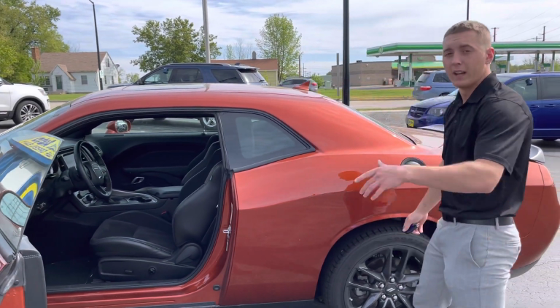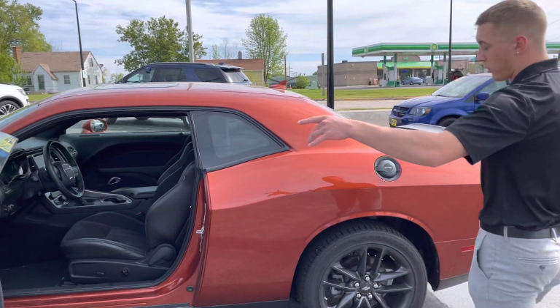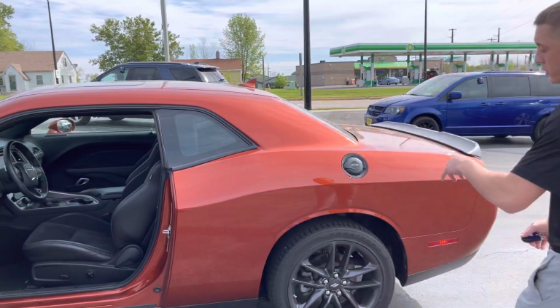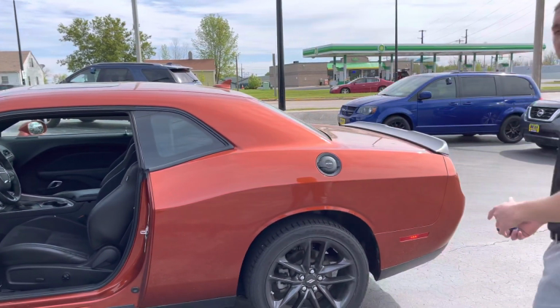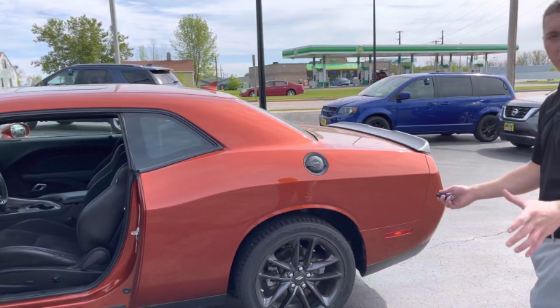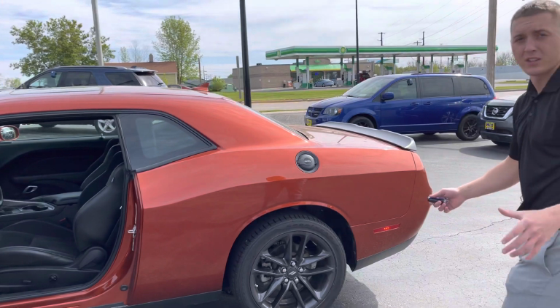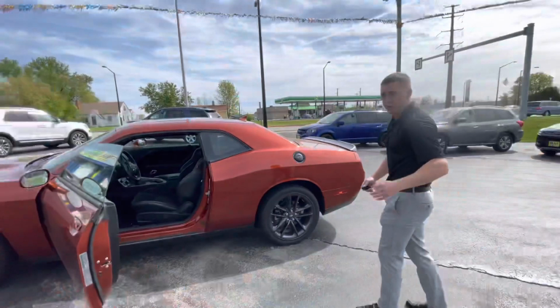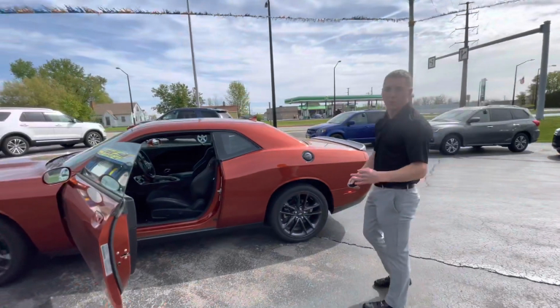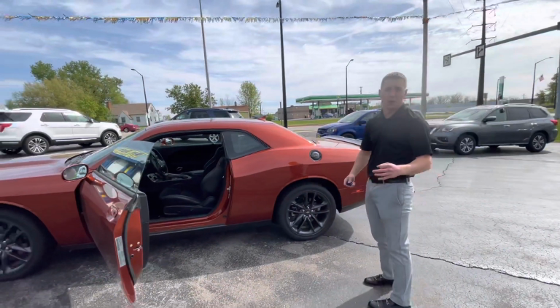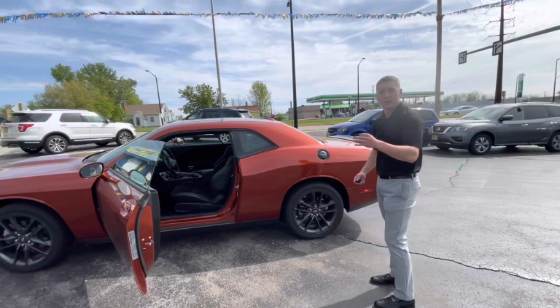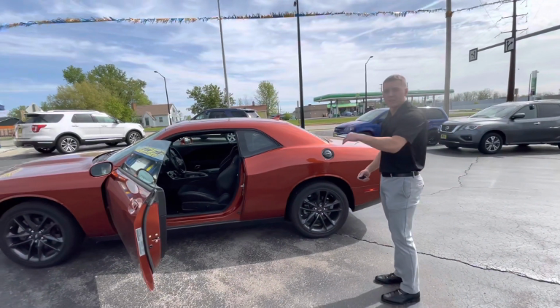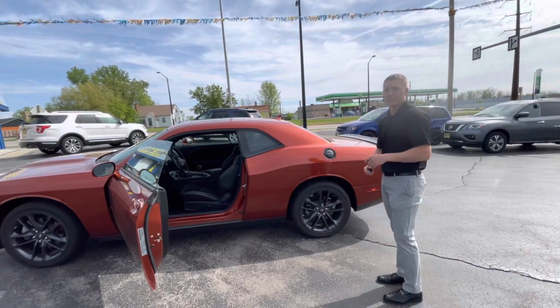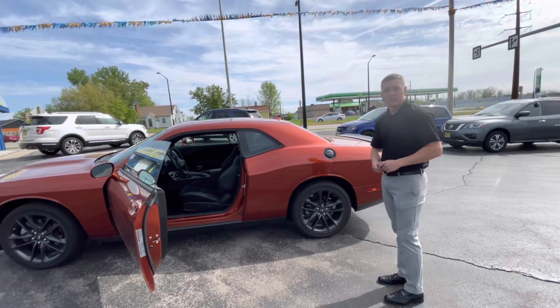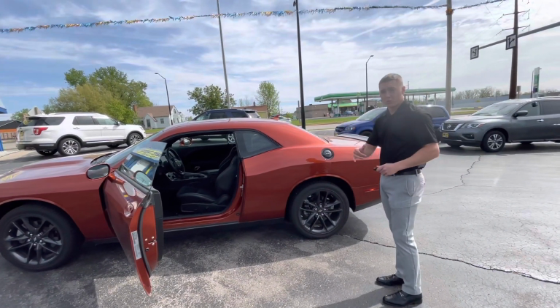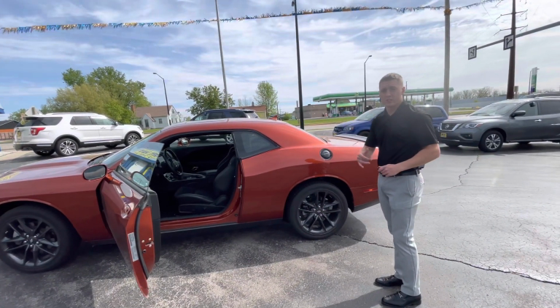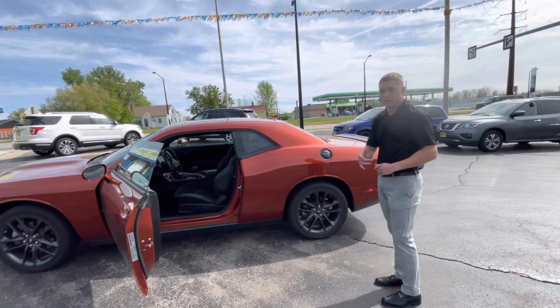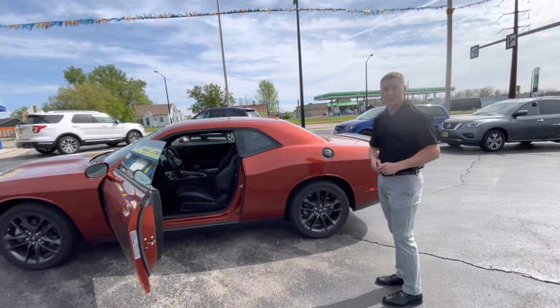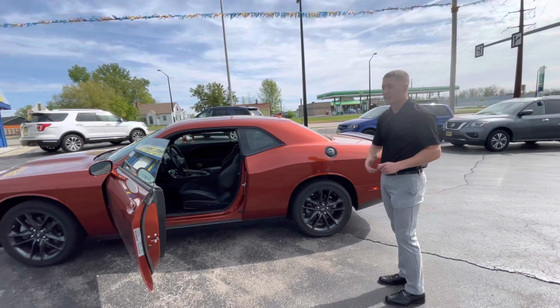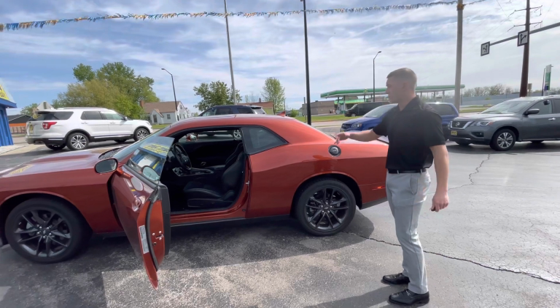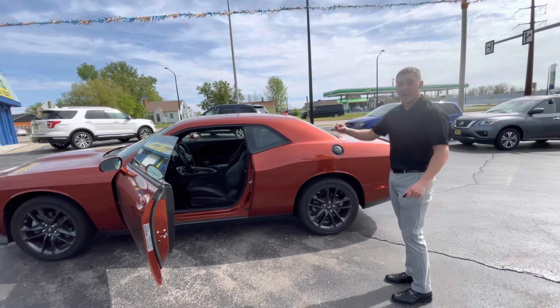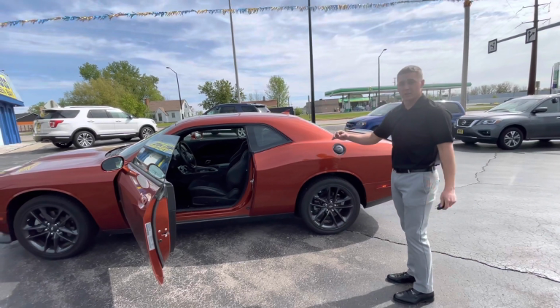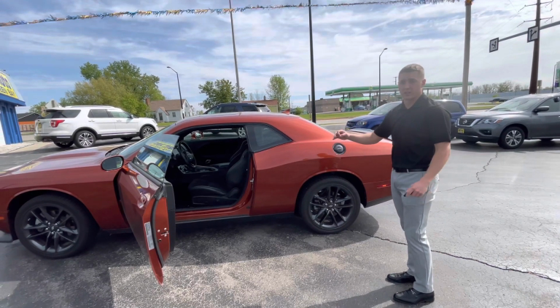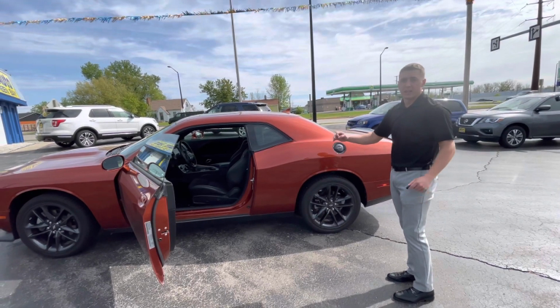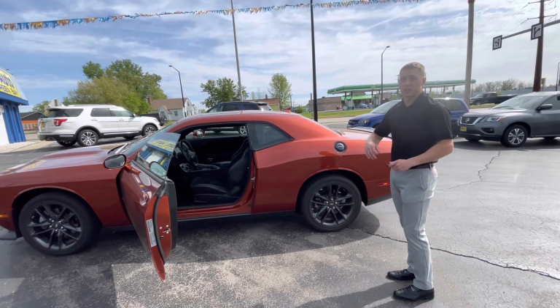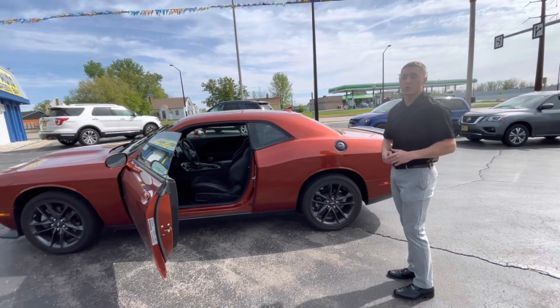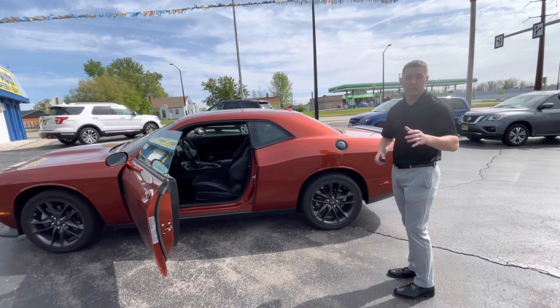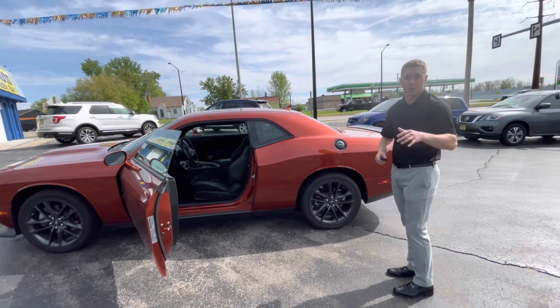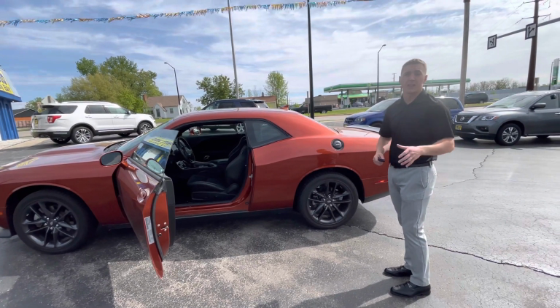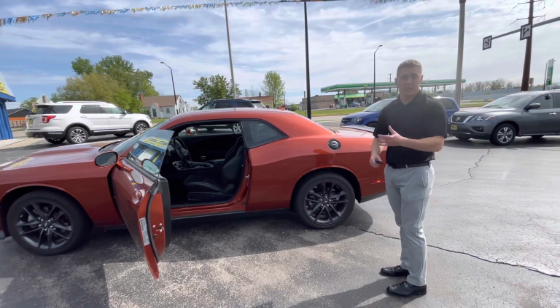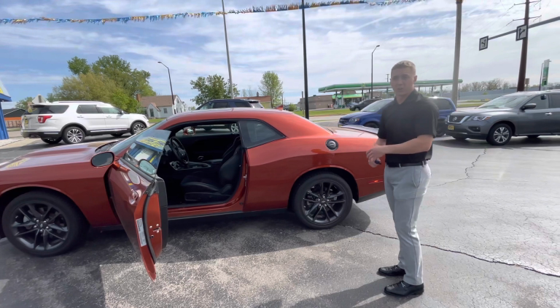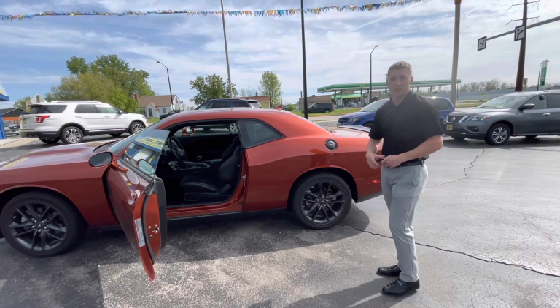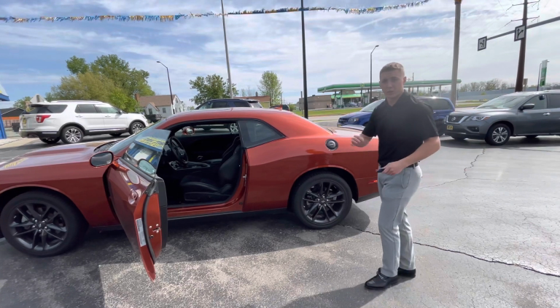It's also all-wheel drive, so it's super fast — 300 horsepower V6. This 2021 Dodge Challenger GT has about 9,000 miles on it. You'll be sitting in your driveway today for $39,800.